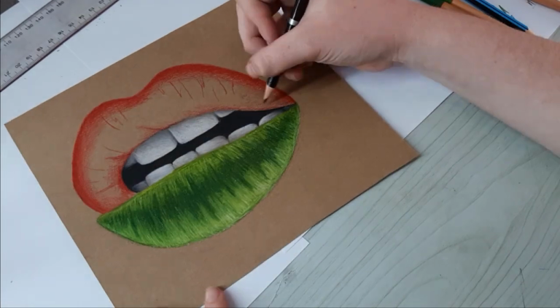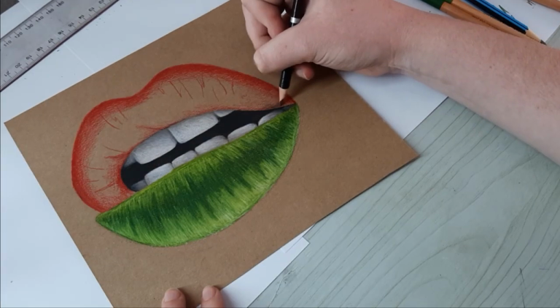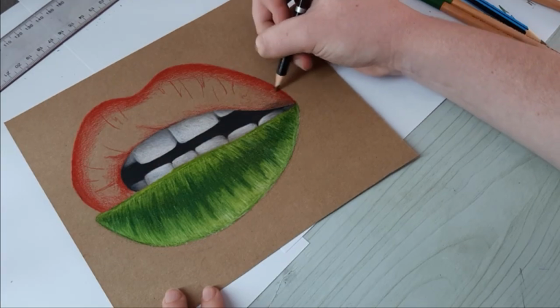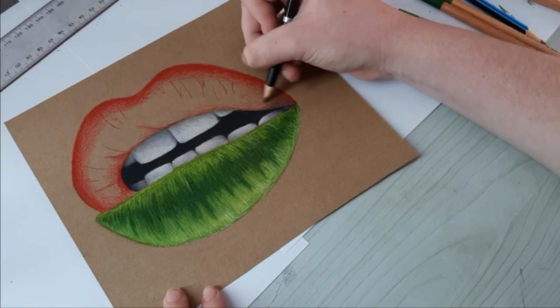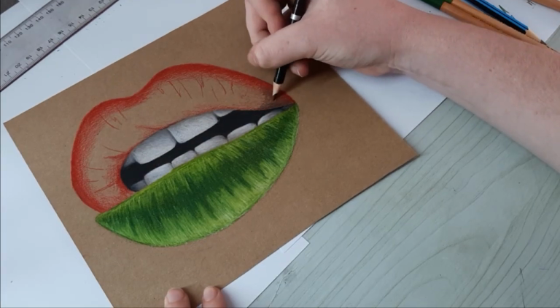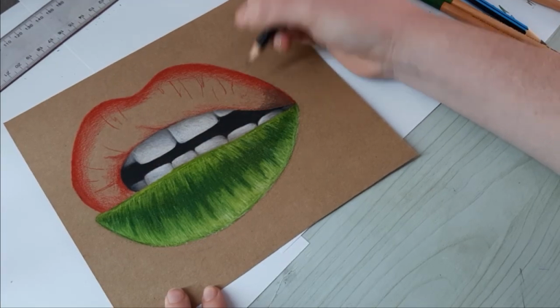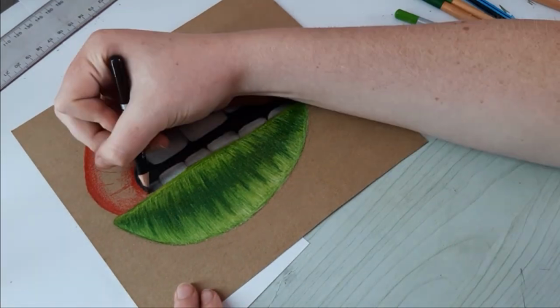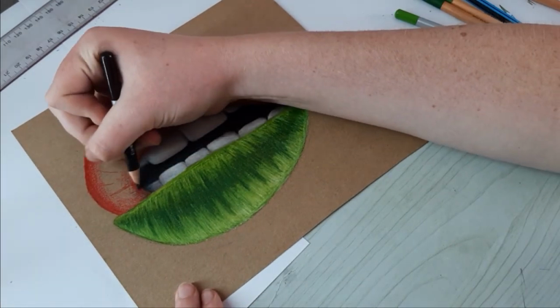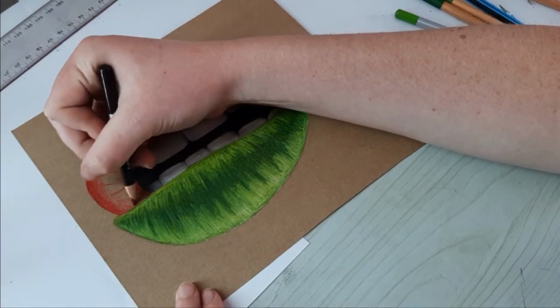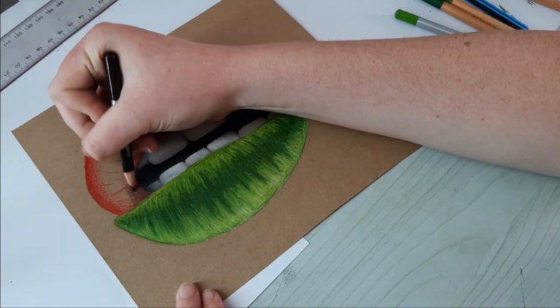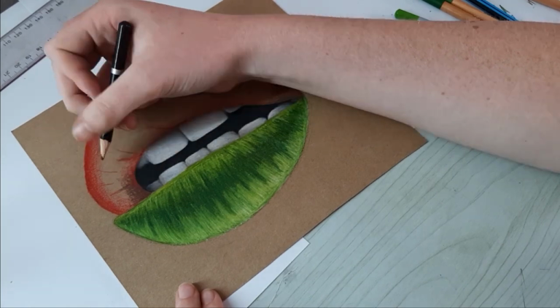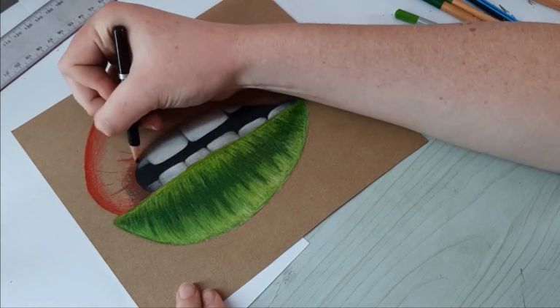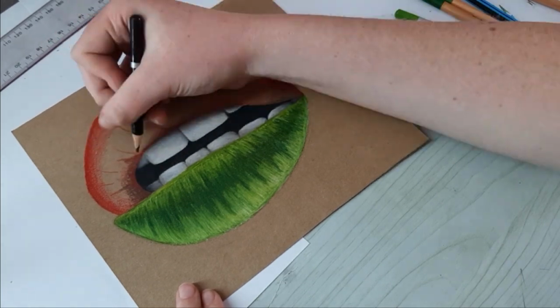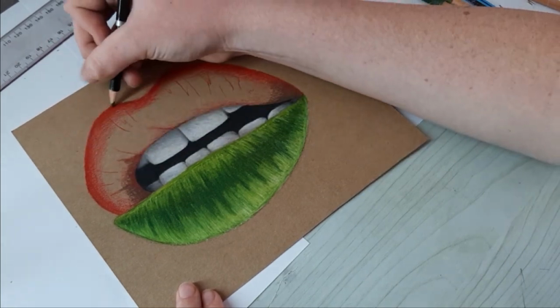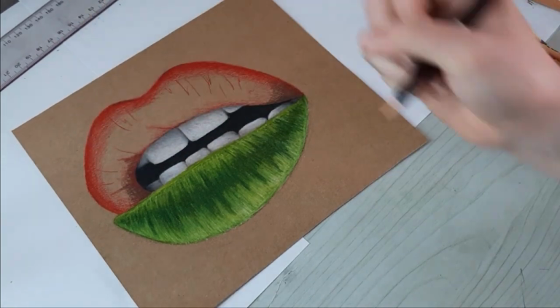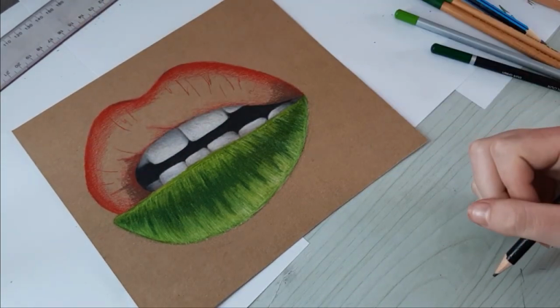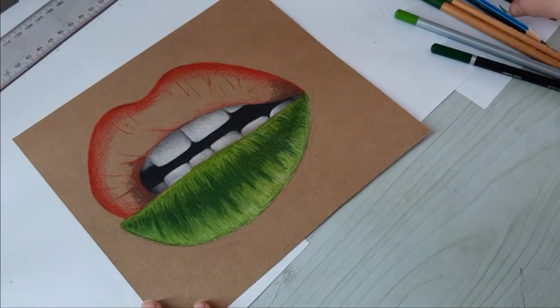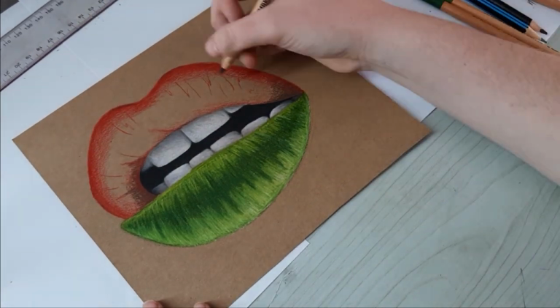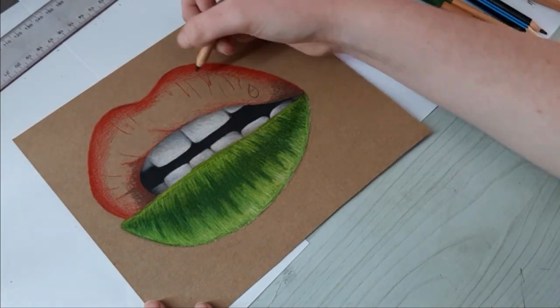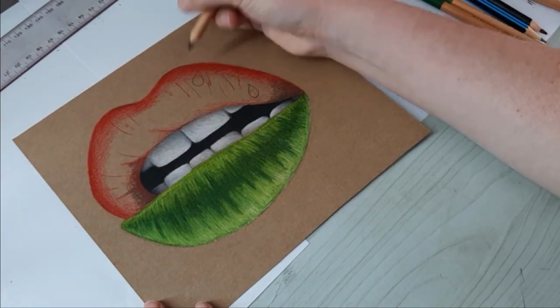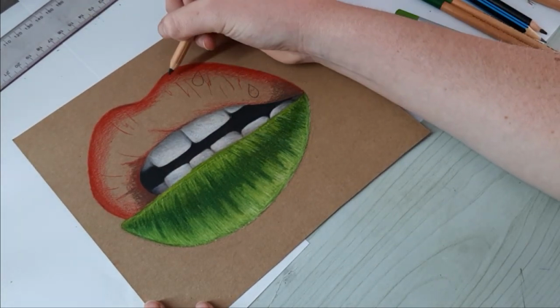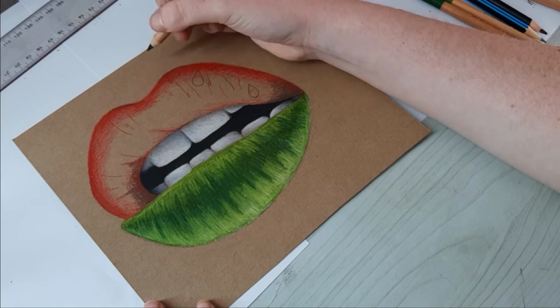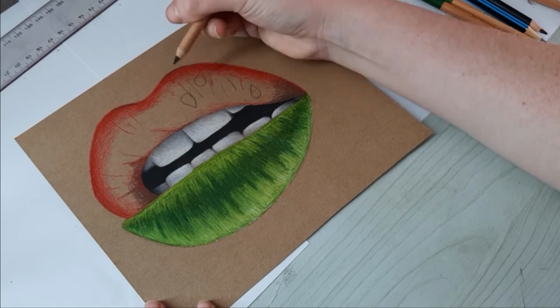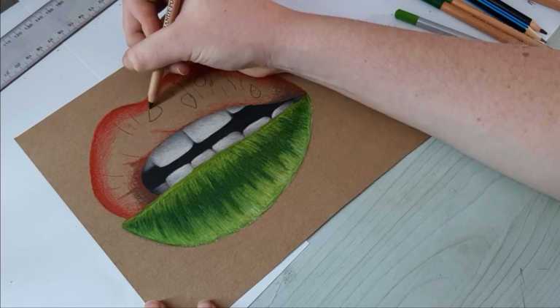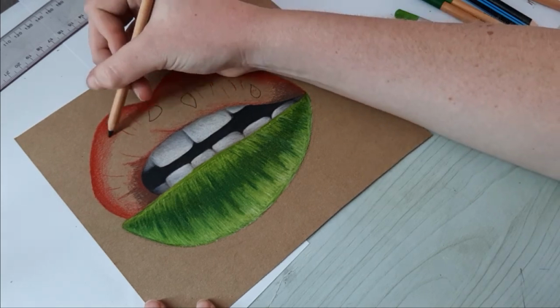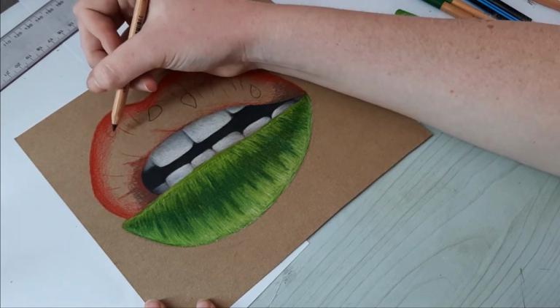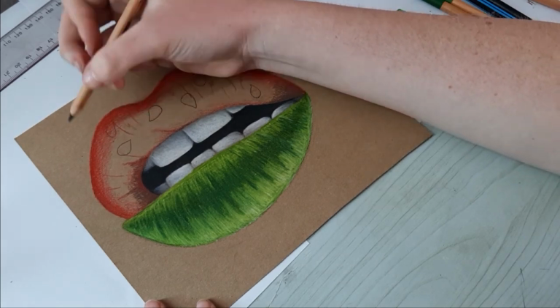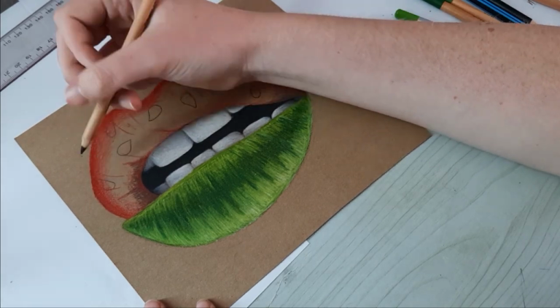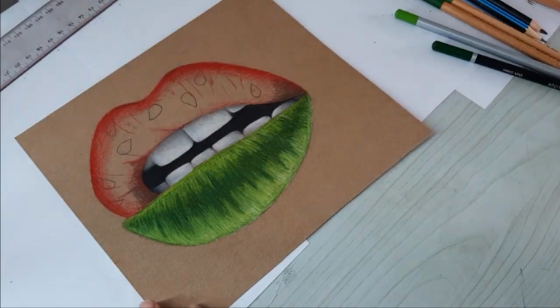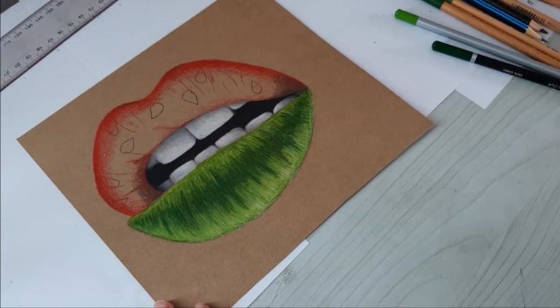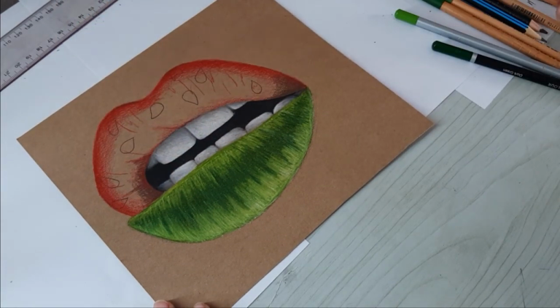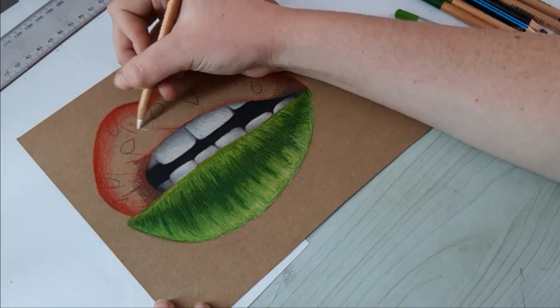Next, I started working on the top part. I went over some of the areas with brown to emphasize some of the darker parts of the reference. Then I lightly drew in the seeds with my black colored pencil — make sure to avoid coloring these in until the very end. I then colored over the center with white and blended it all together with pink and red.